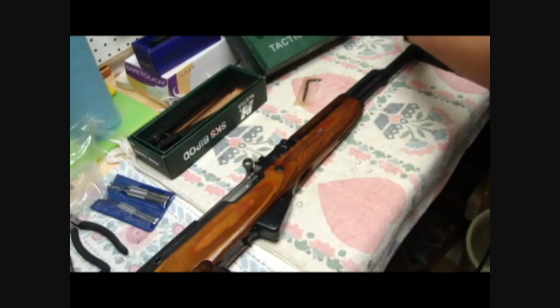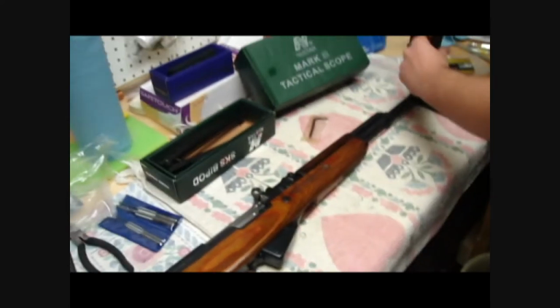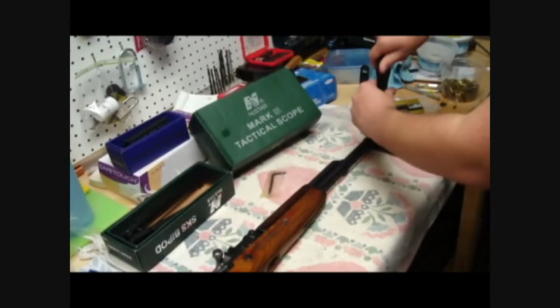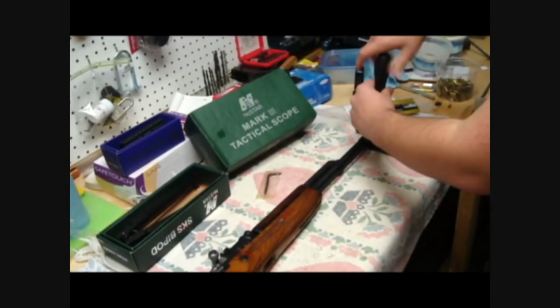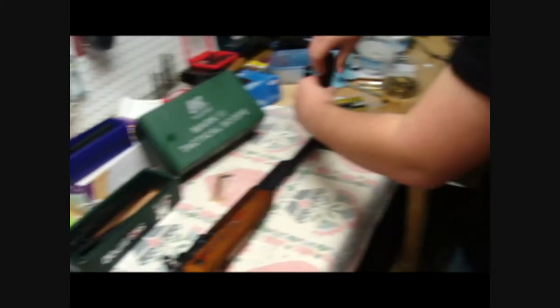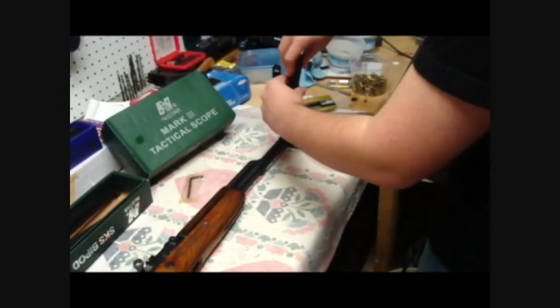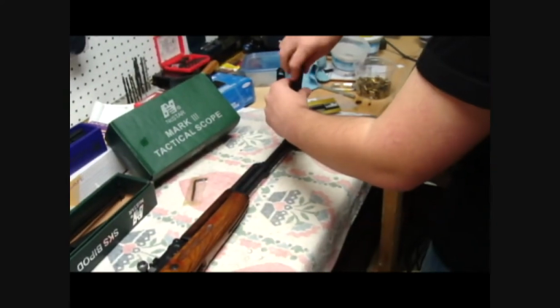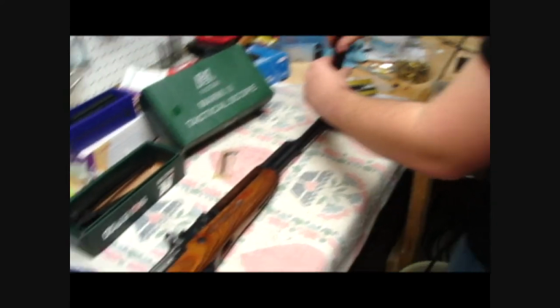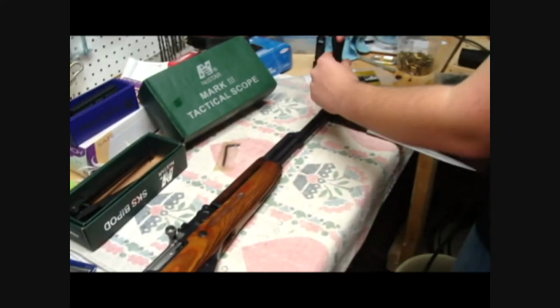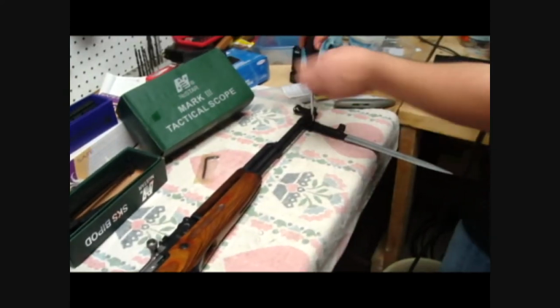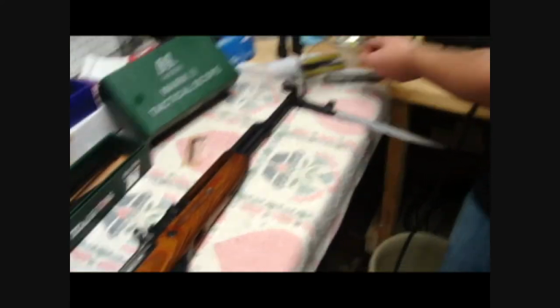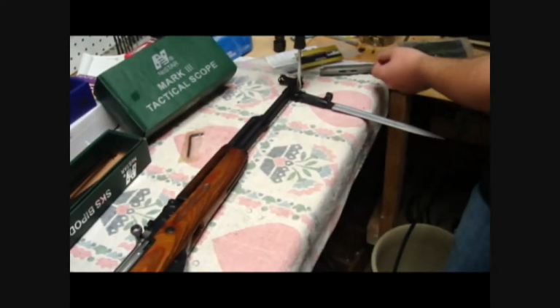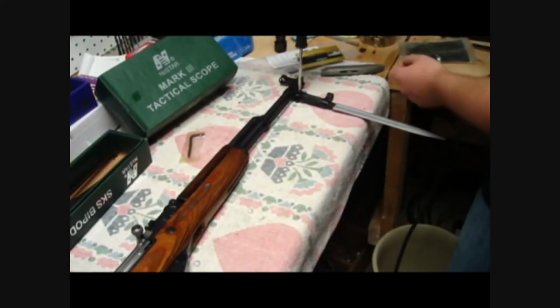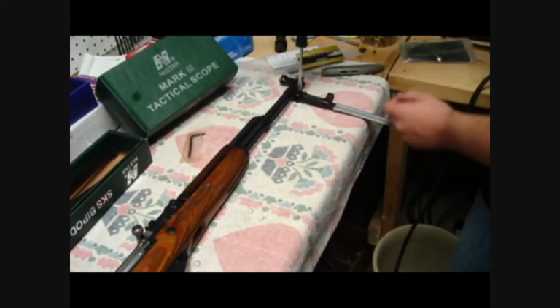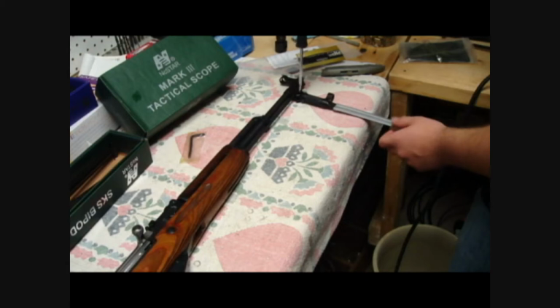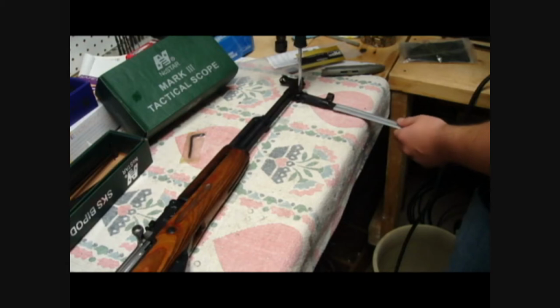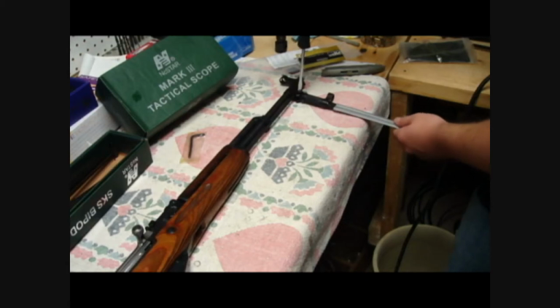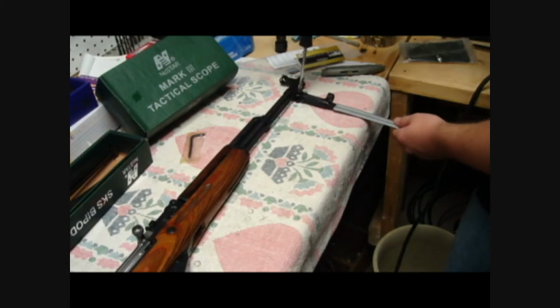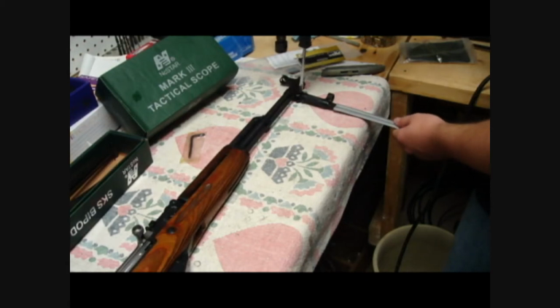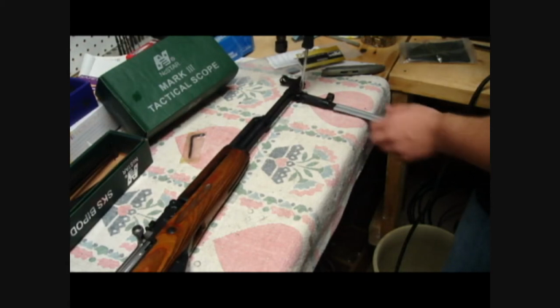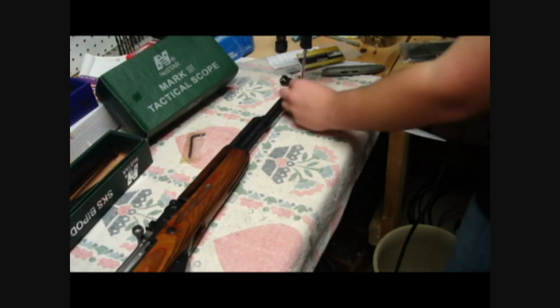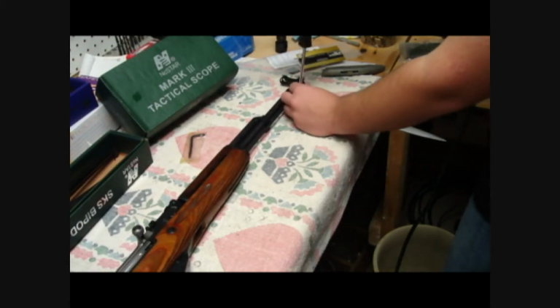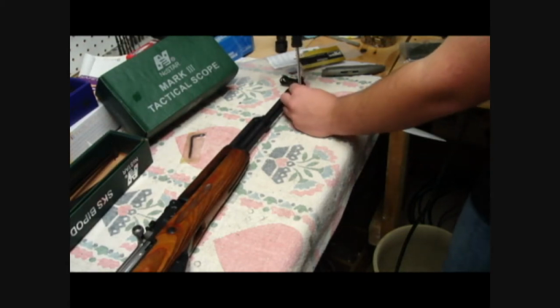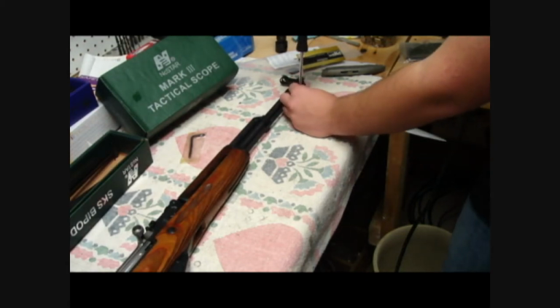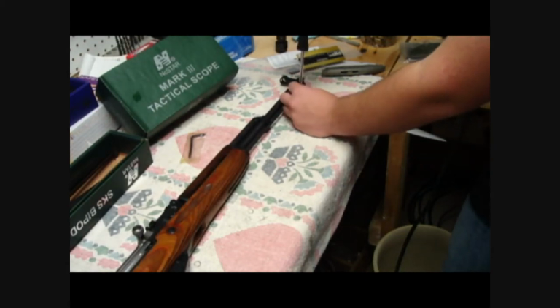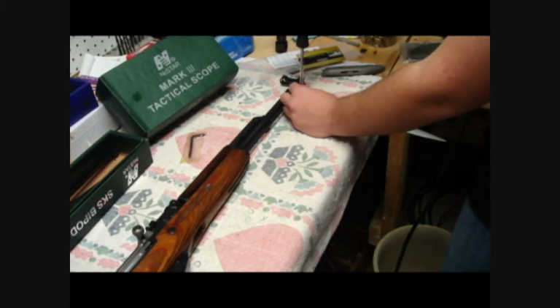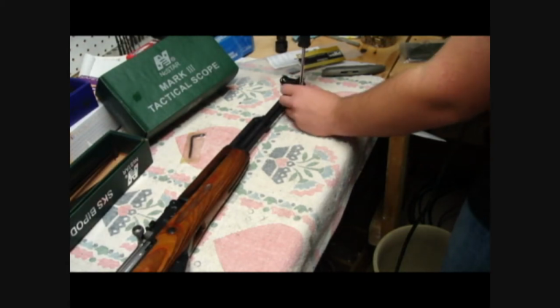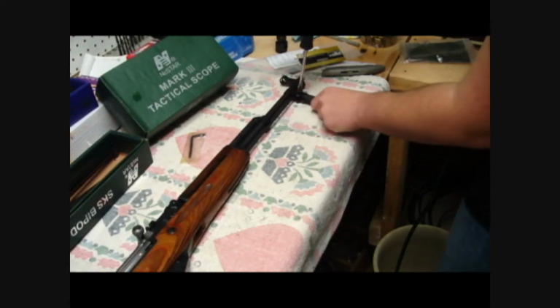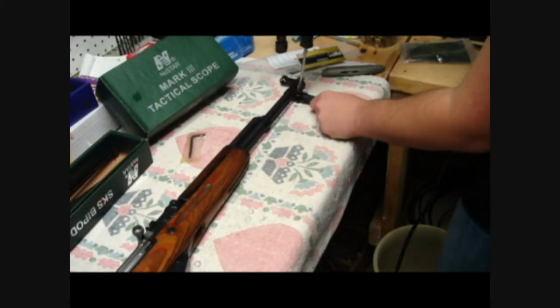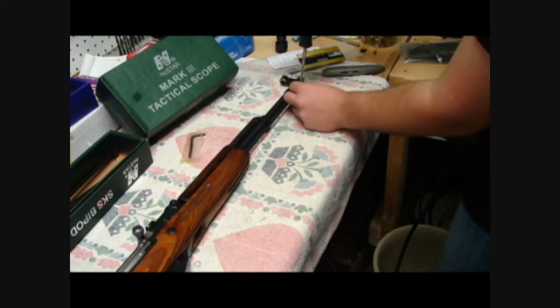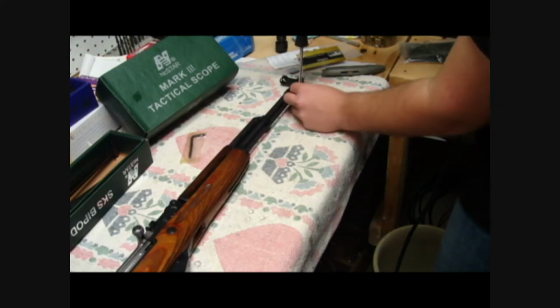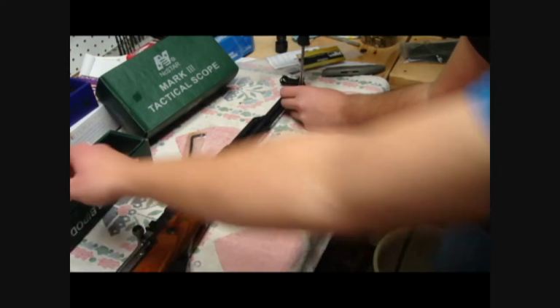I'm going to take the bayonet off — easier to work. Sorry for the shaky camera, folks. I've got a shitty tripod. So we're removing the bayonet, and there's probably going to be a spring in there, so watch out.